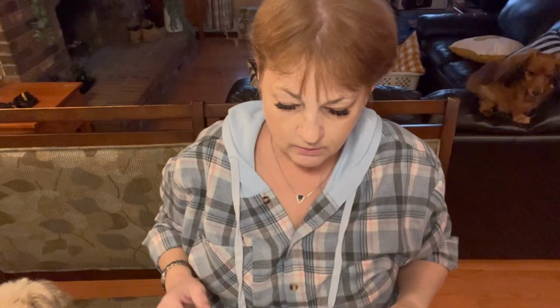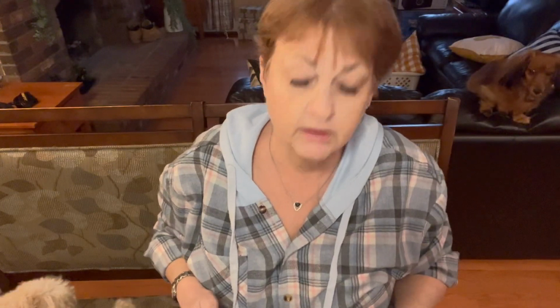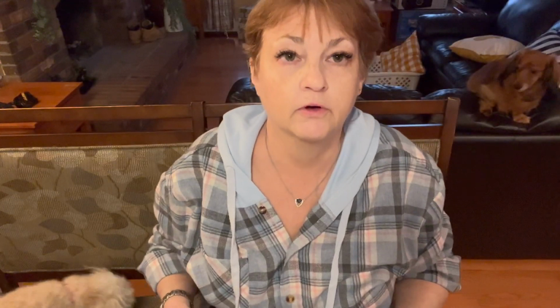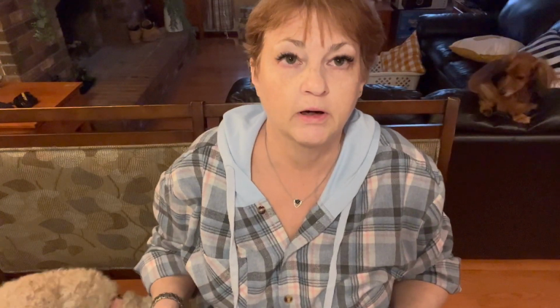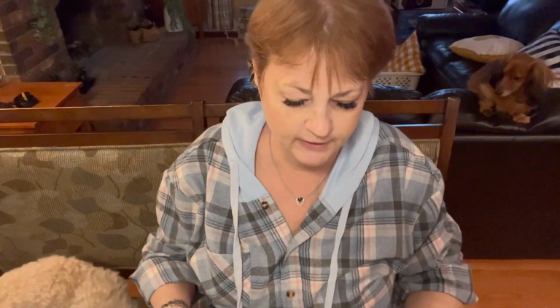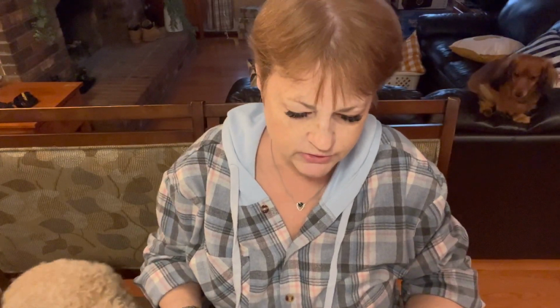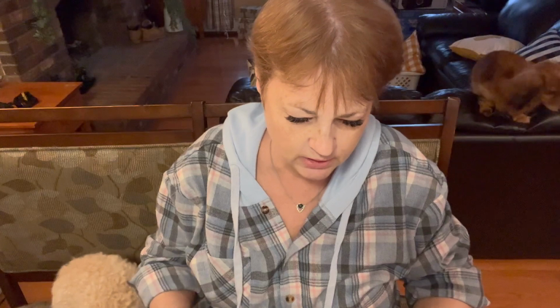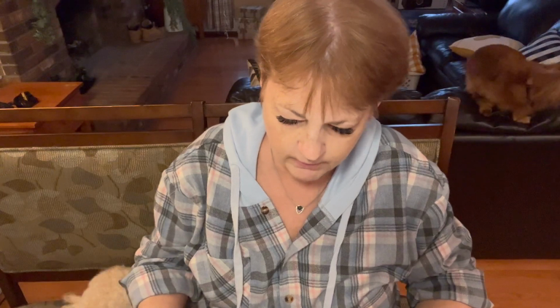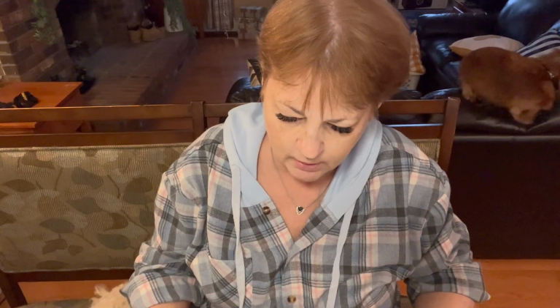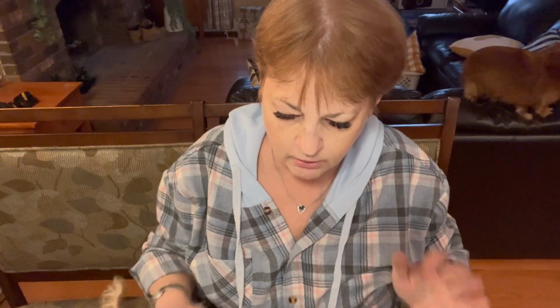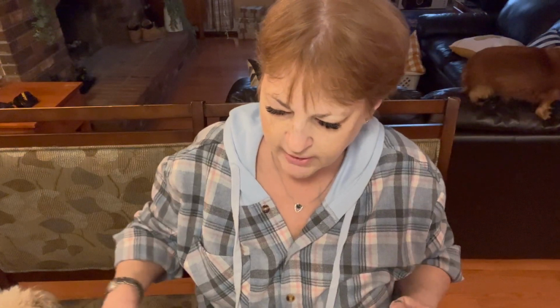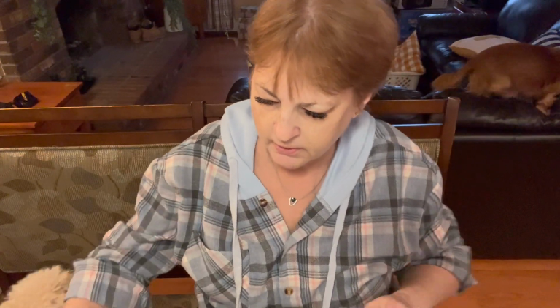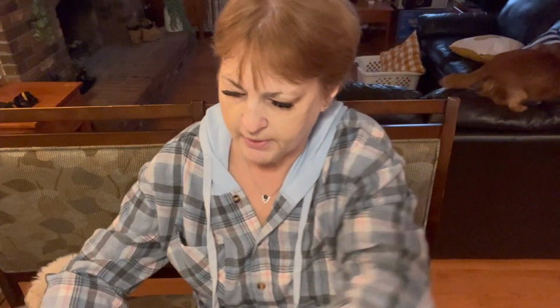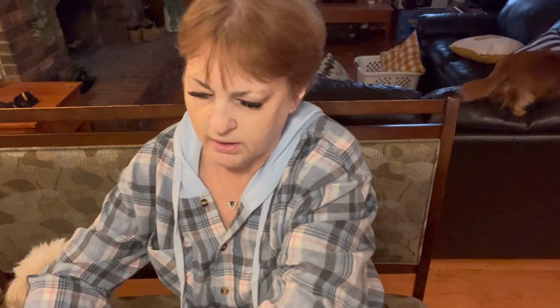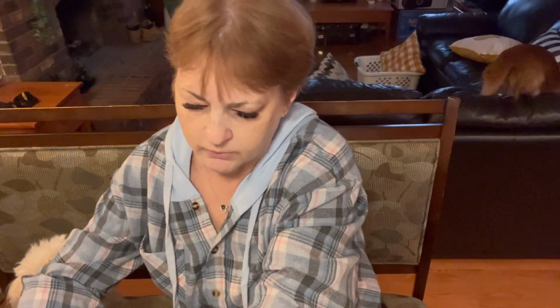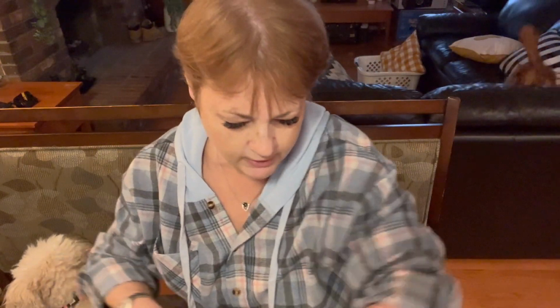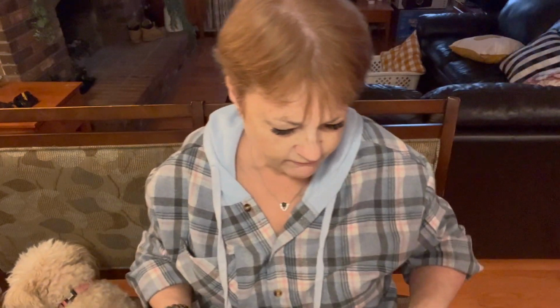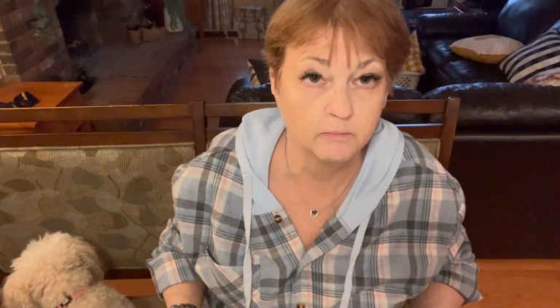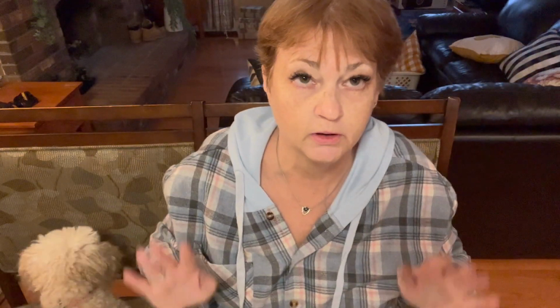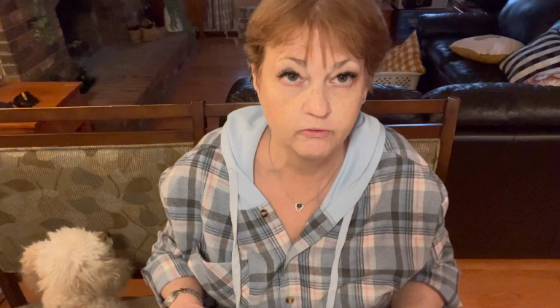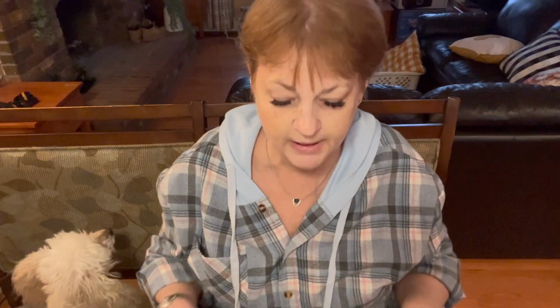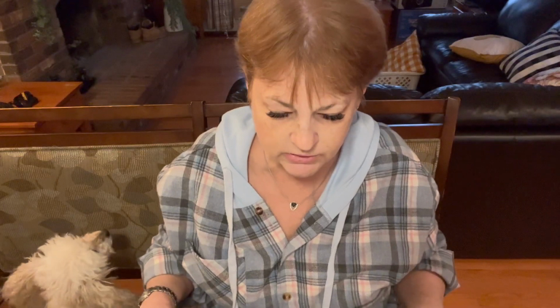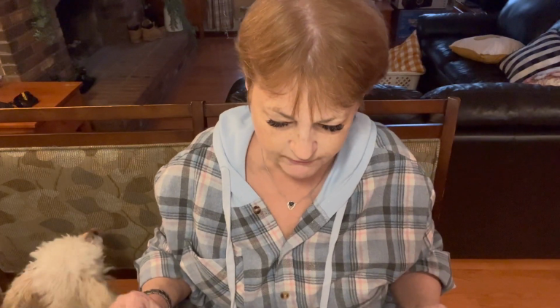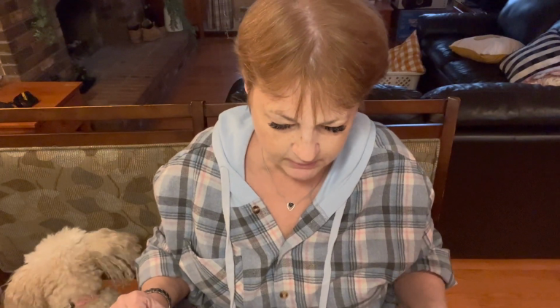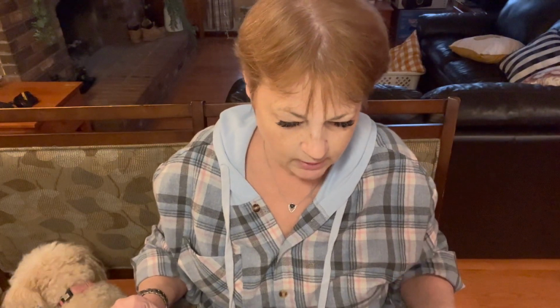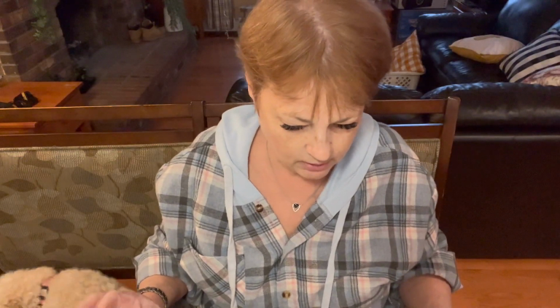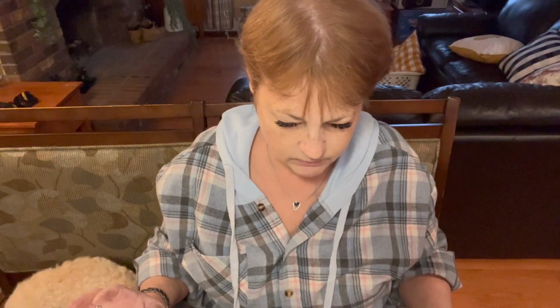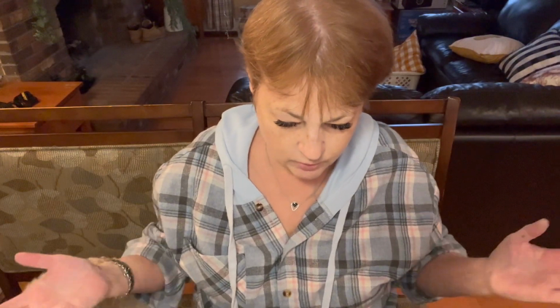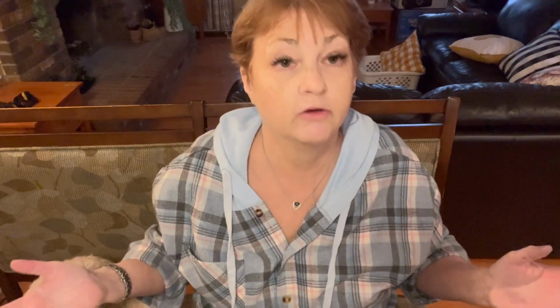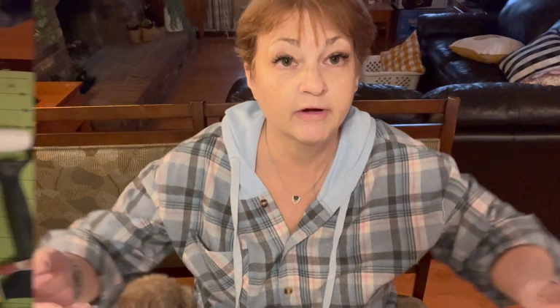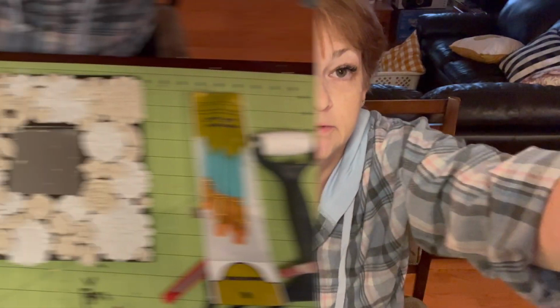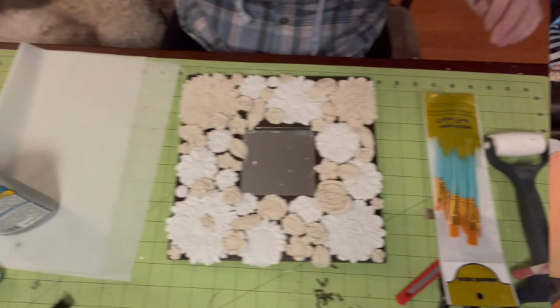Okay, so our flowers are not dry, but they're dry enough where I'm going to glue them back onto the frame. So we're going to do that right now.